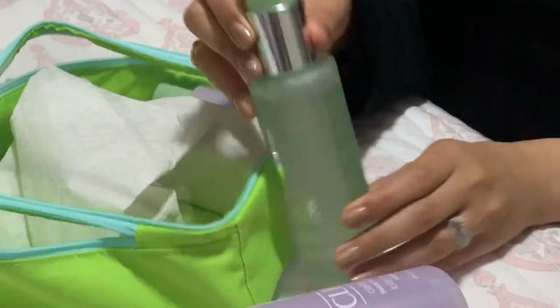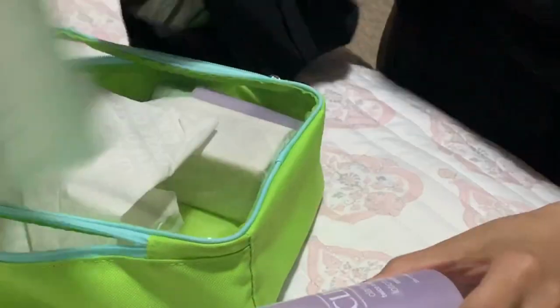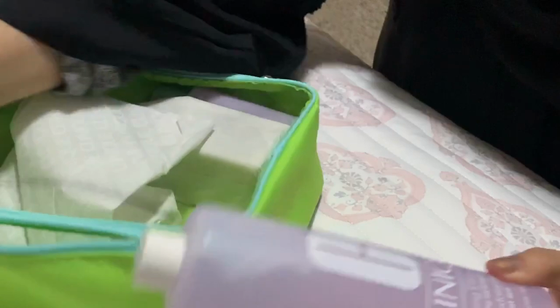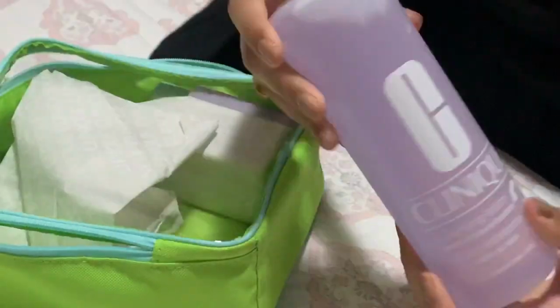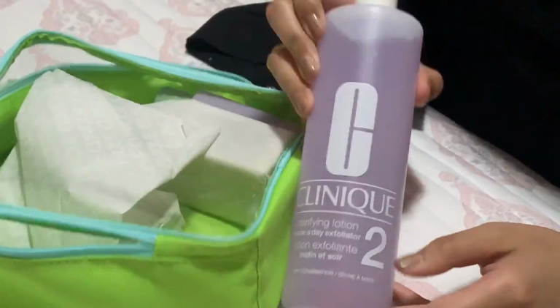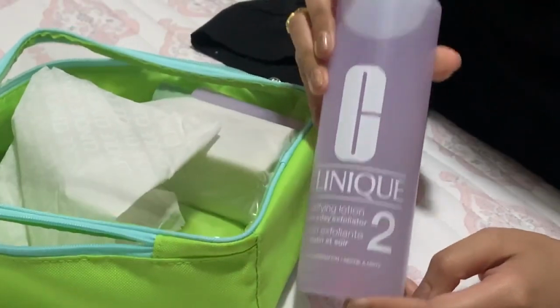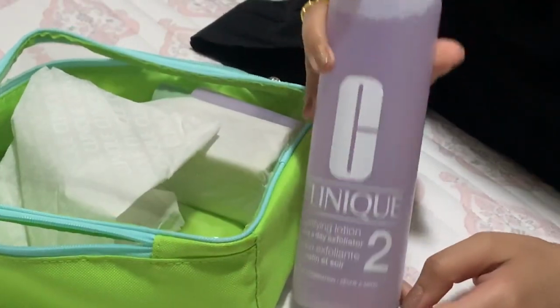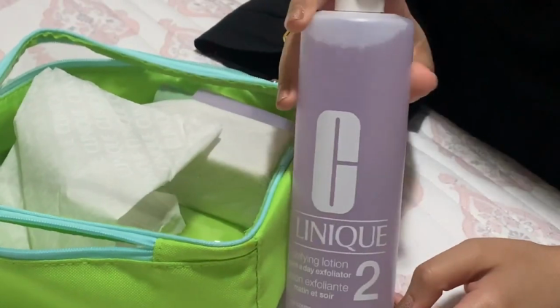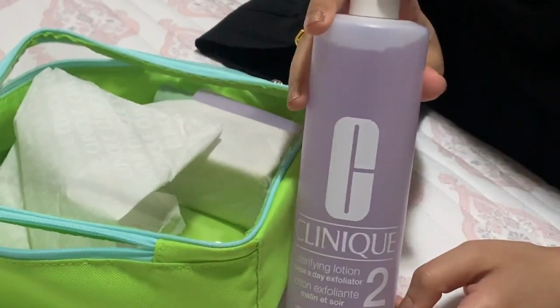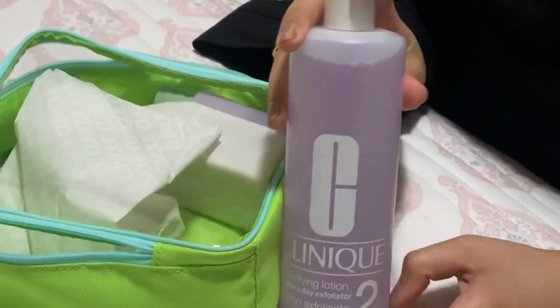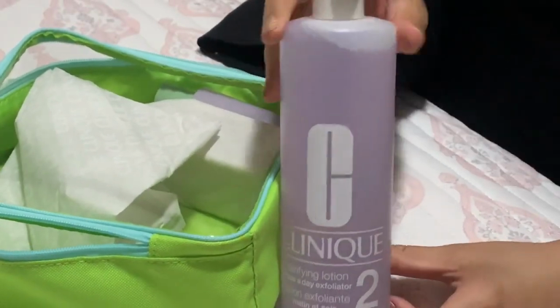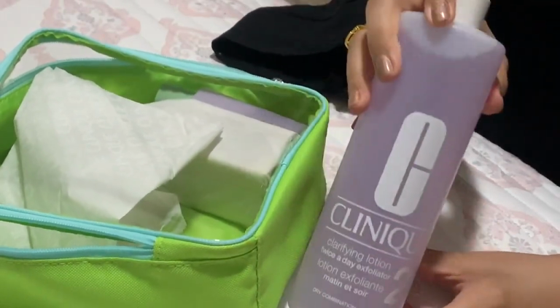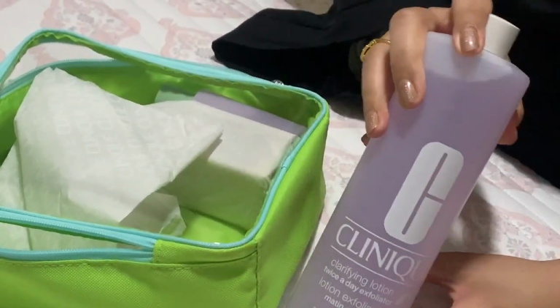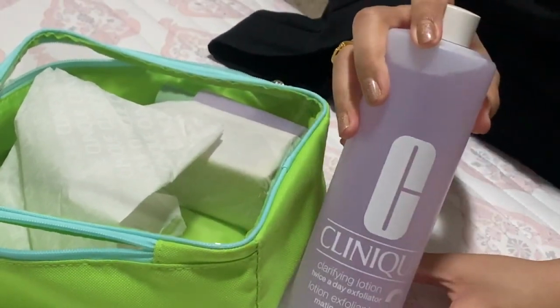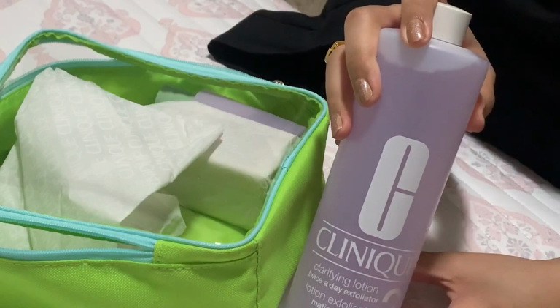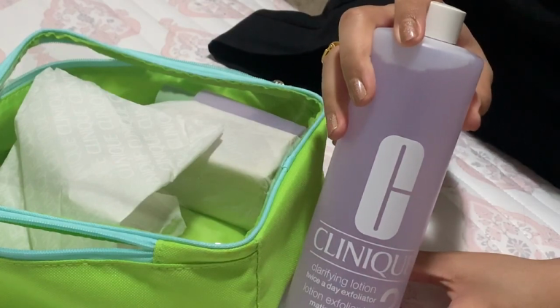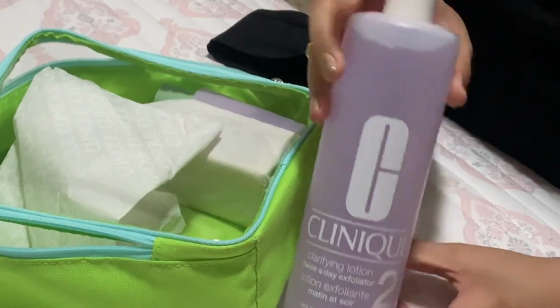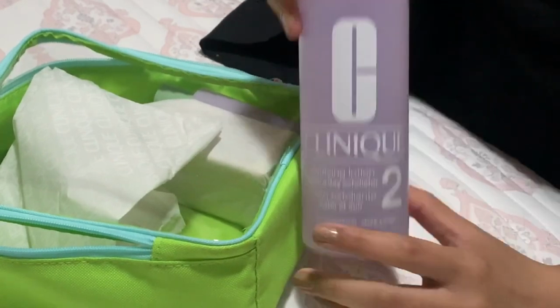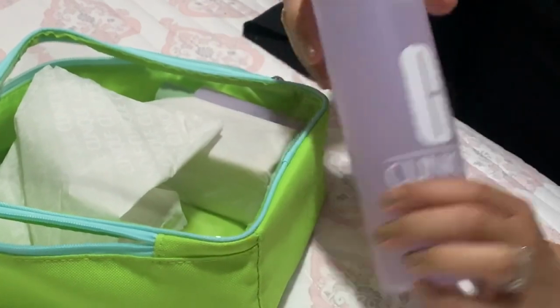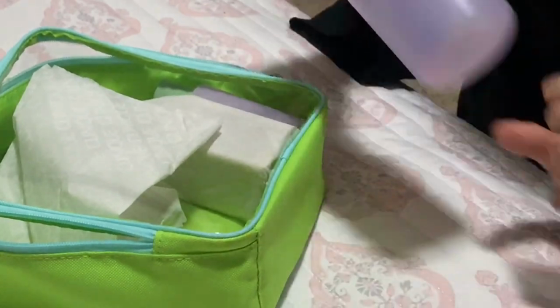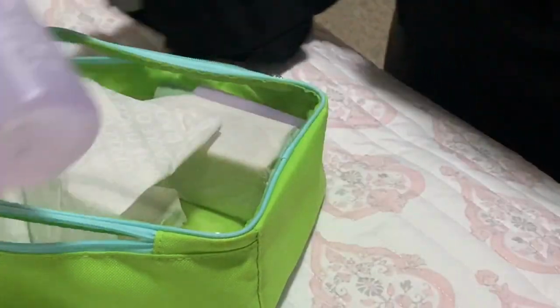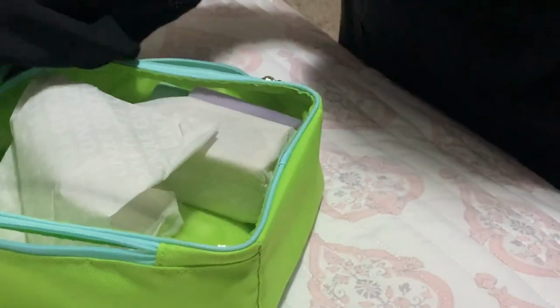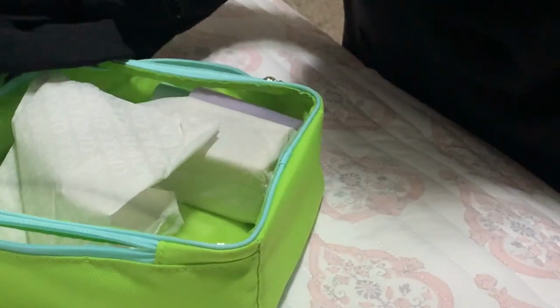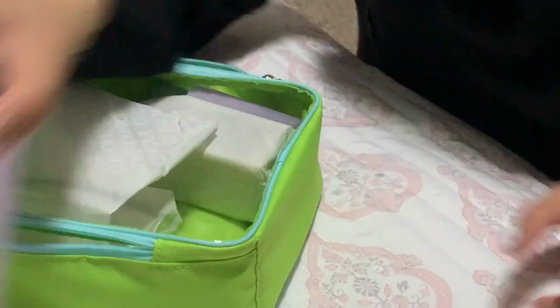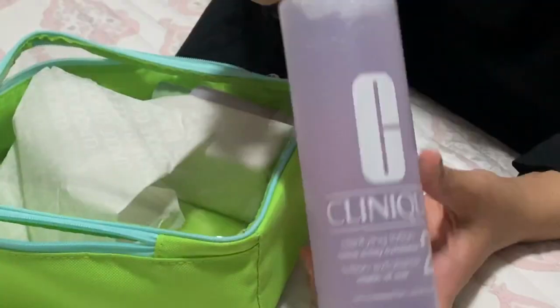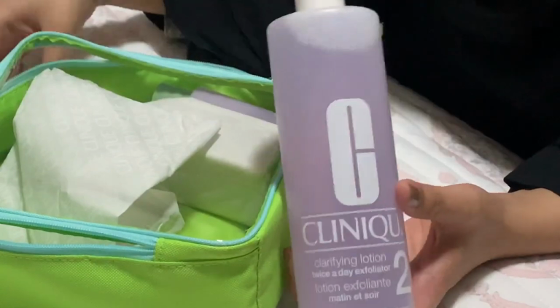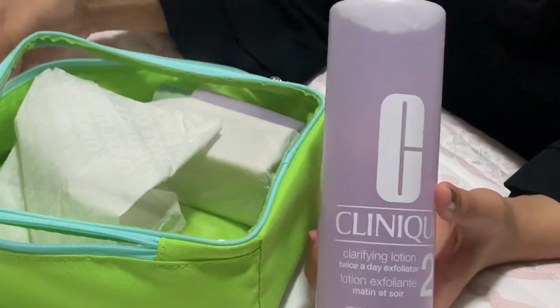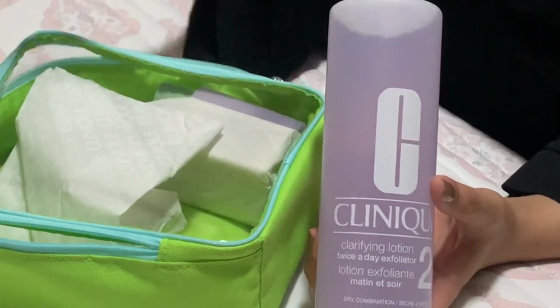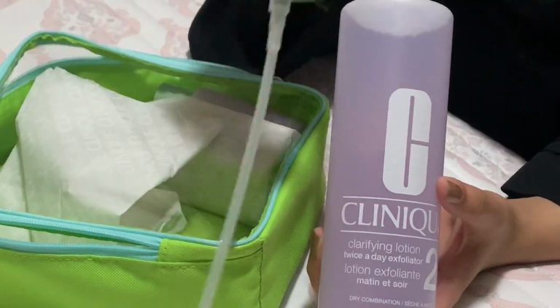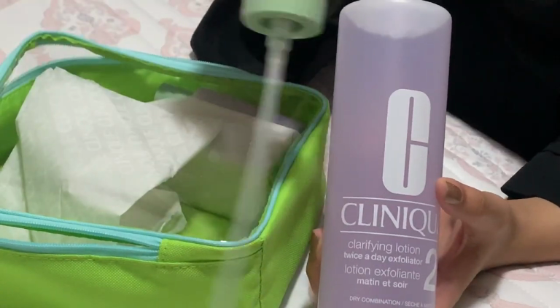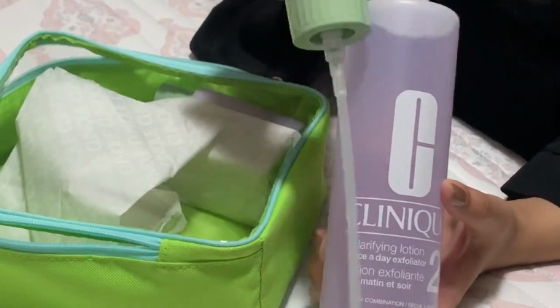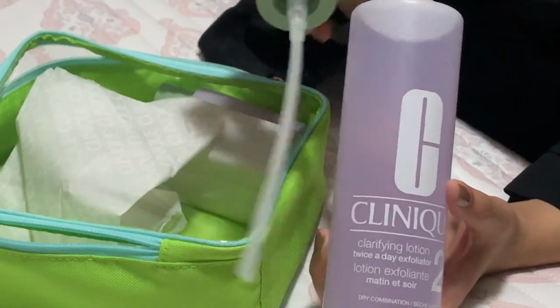Then it comes with step number two, which is the toner. By the way, if you hear any weird grunting sounds, that's my baby in the background. You take the pump and attach it to the toner.